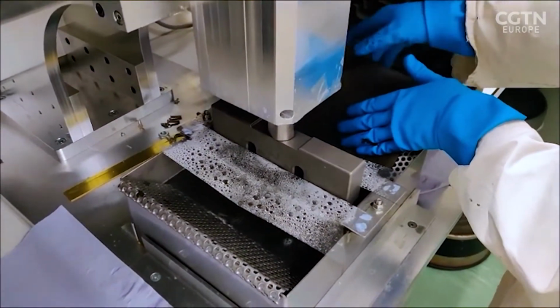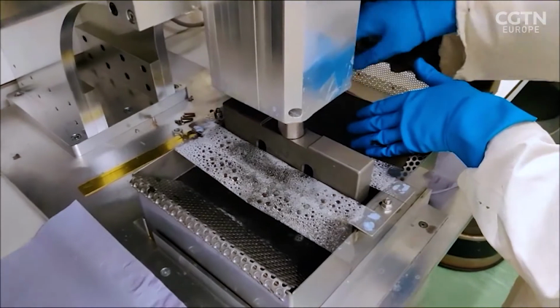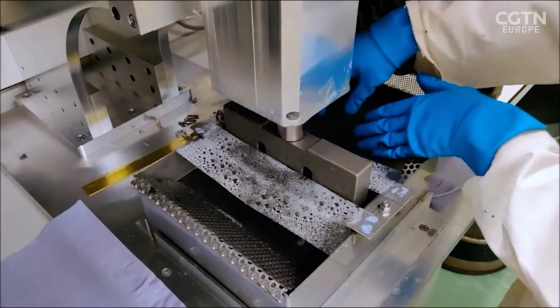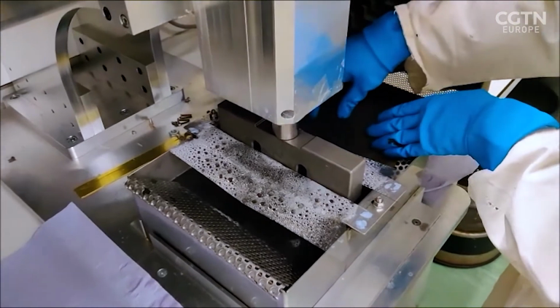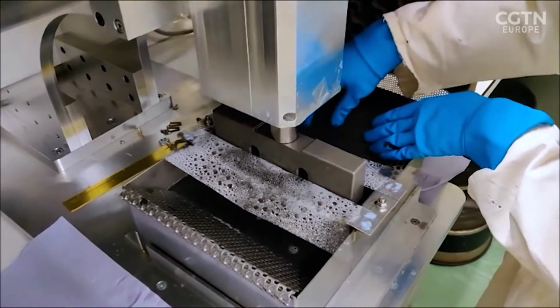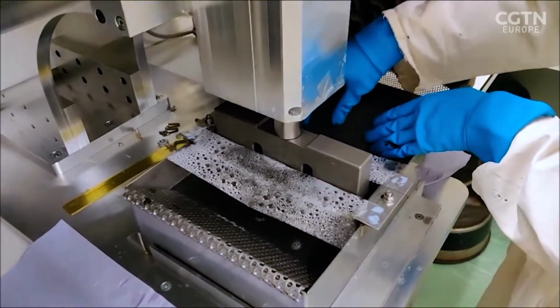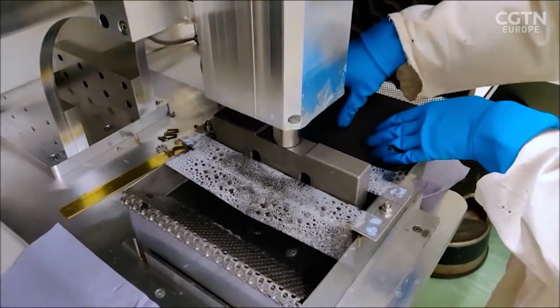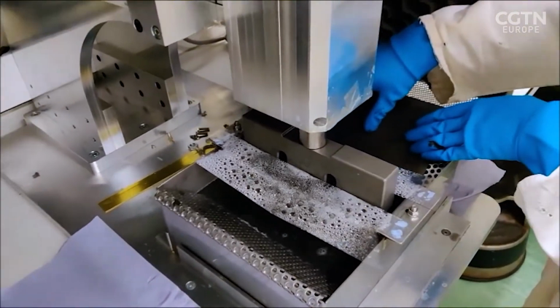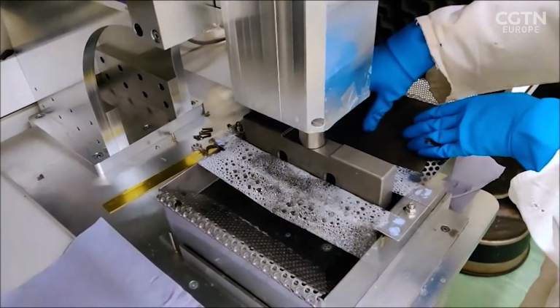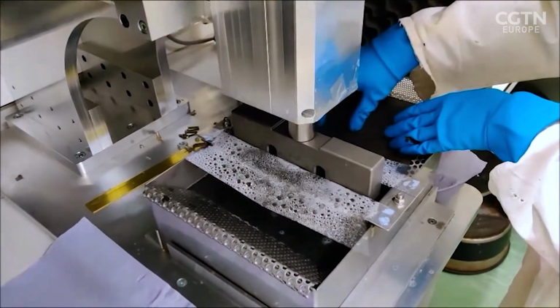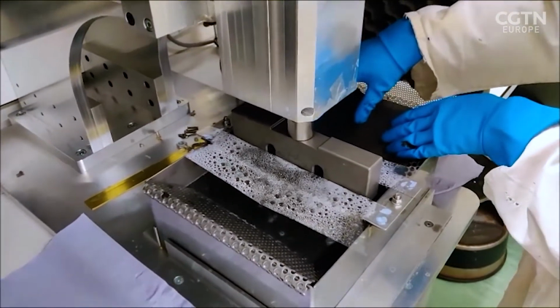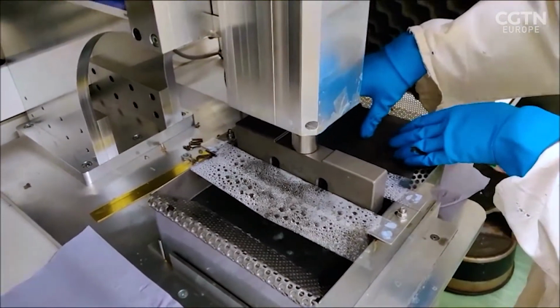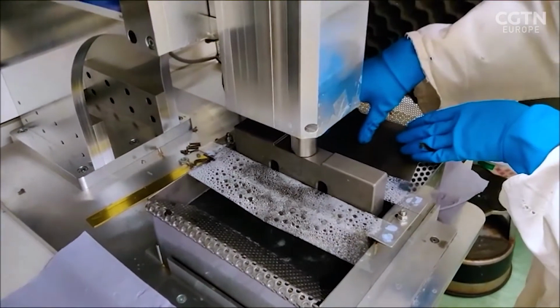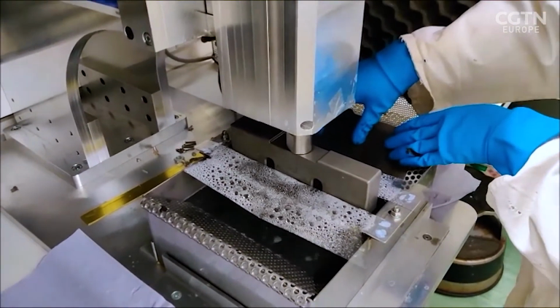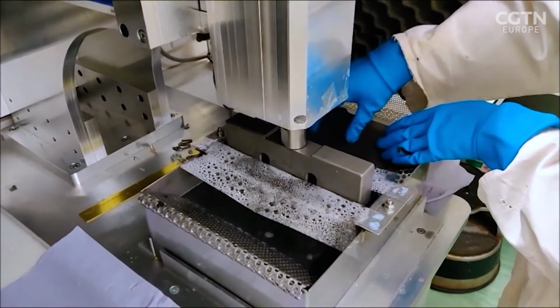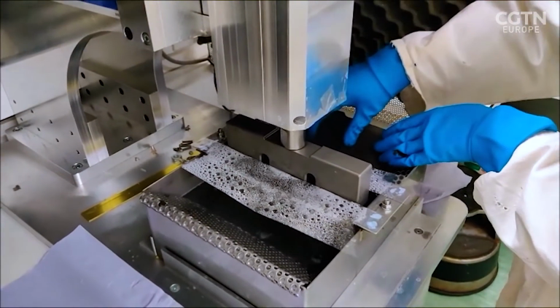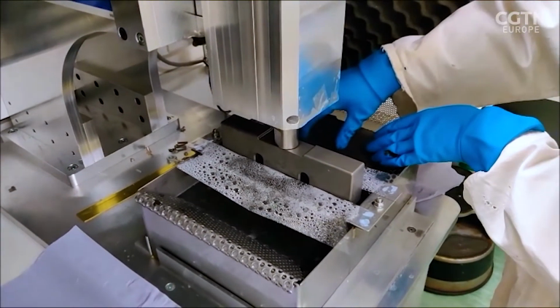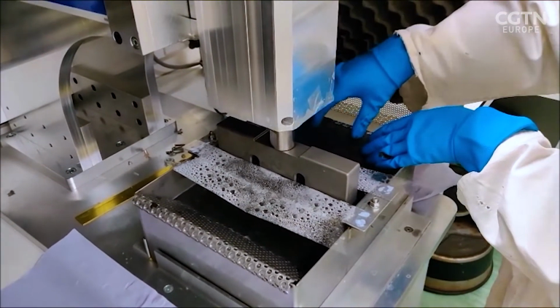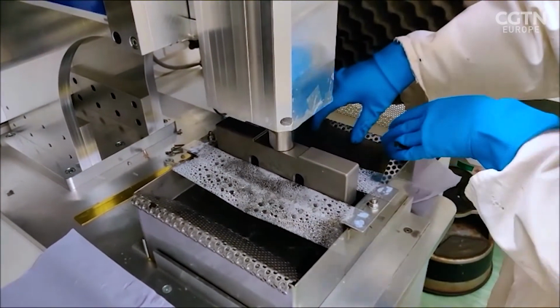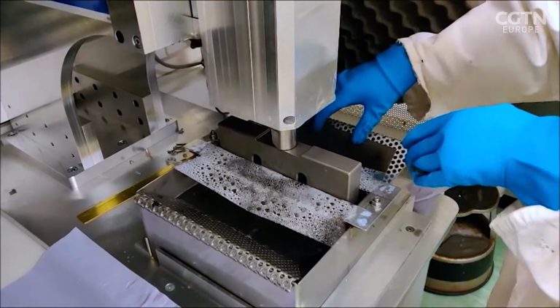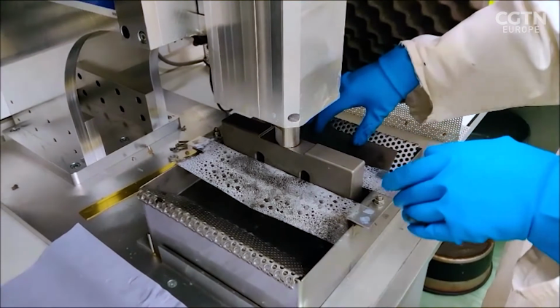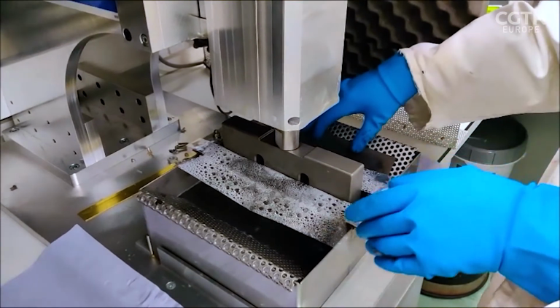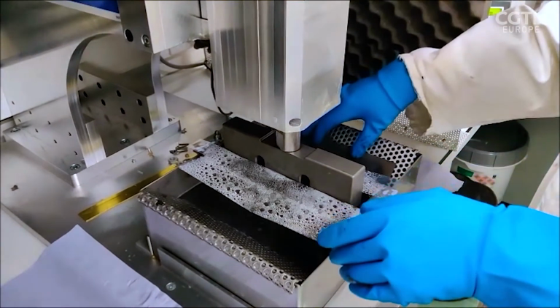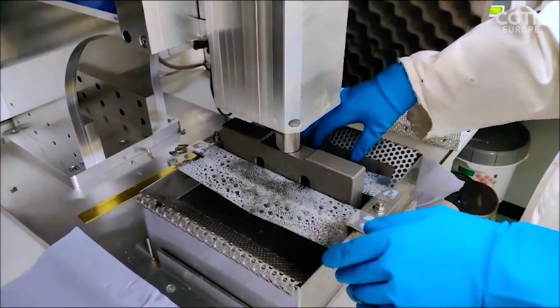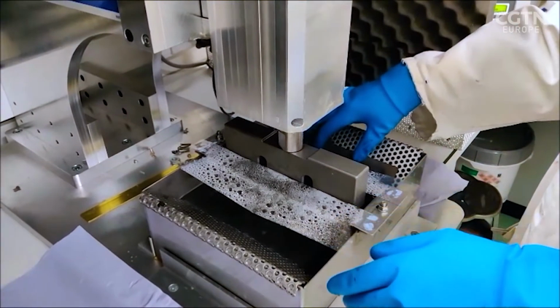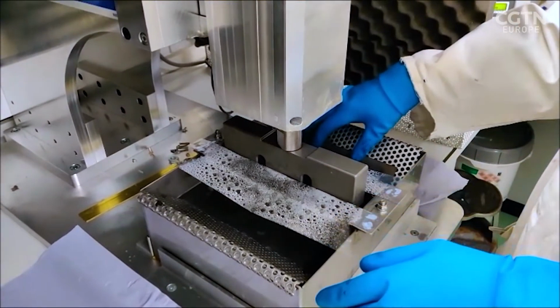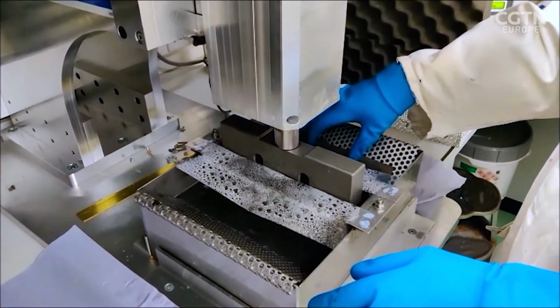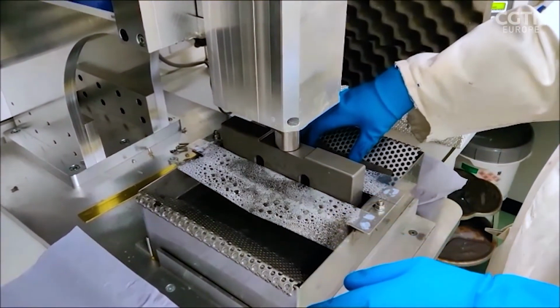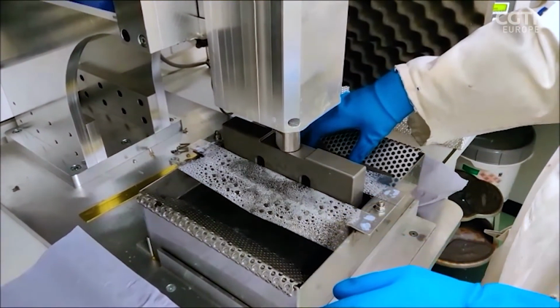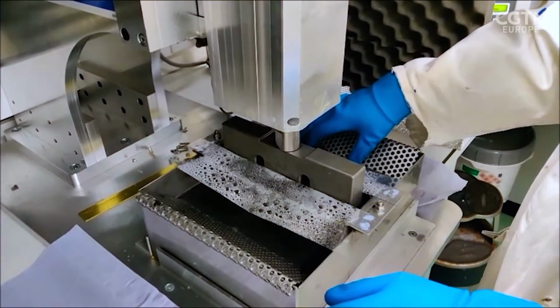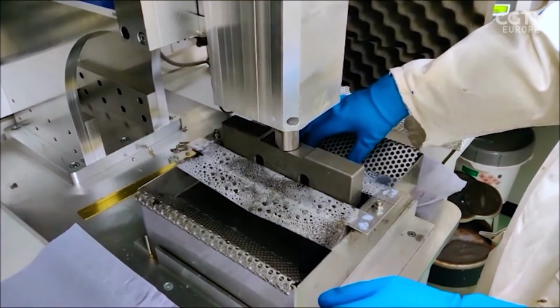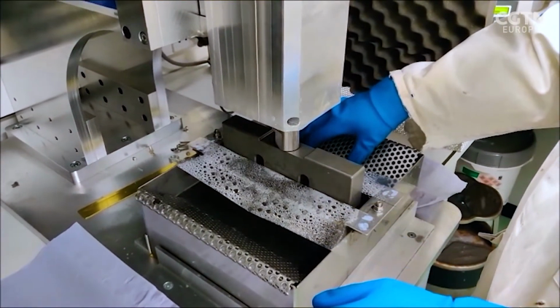So this new method you've come up with - this isn't anywhere else? This is nowhere else. This is a game-changing technology that allows us to recover the material in one step very quickly.